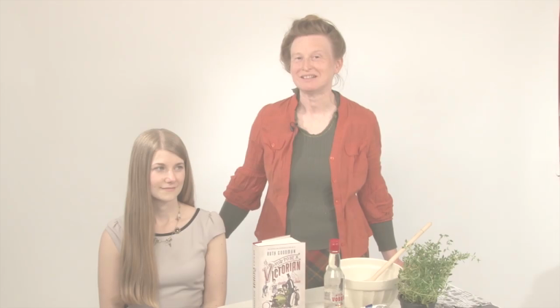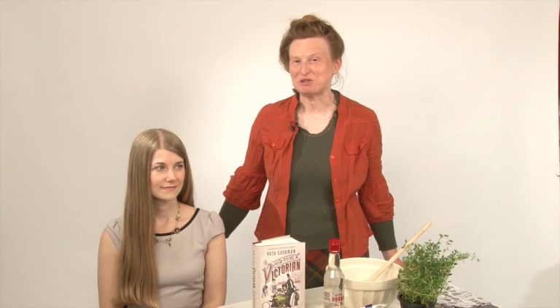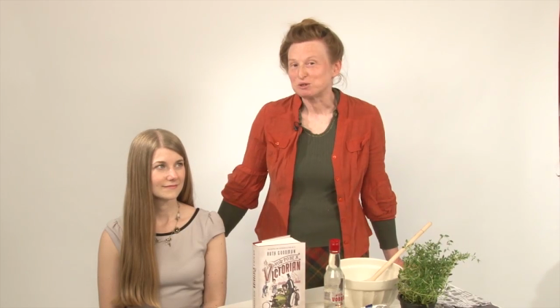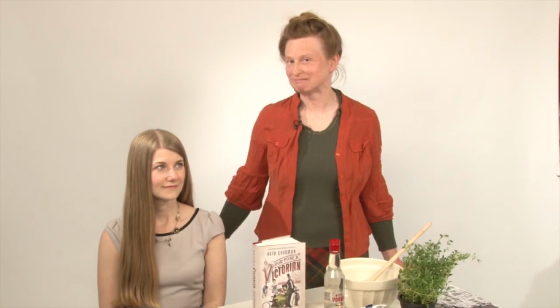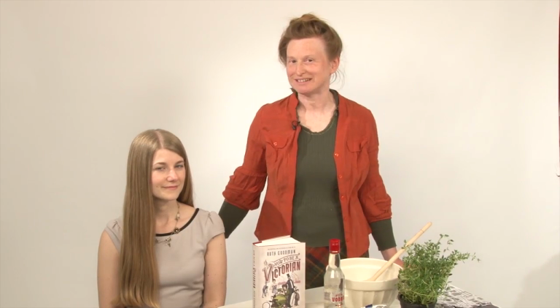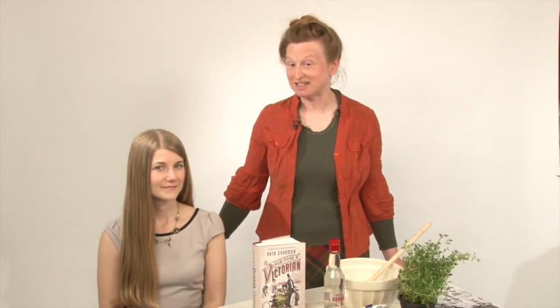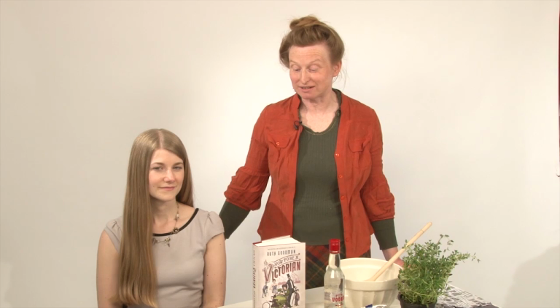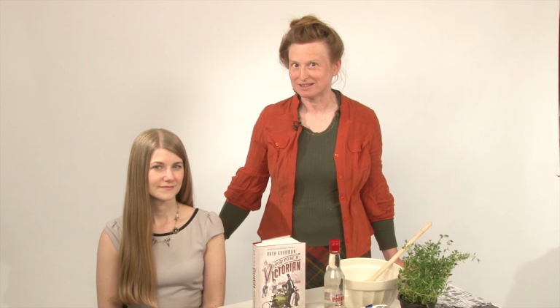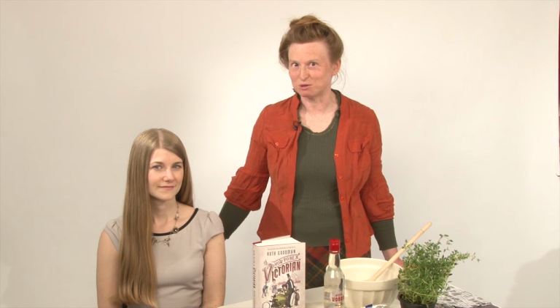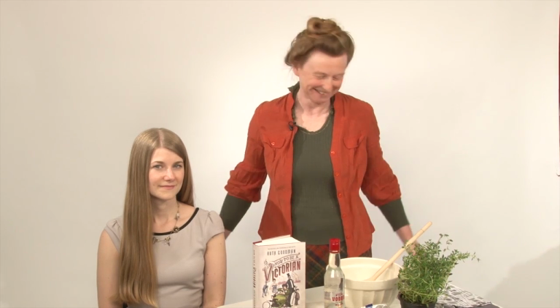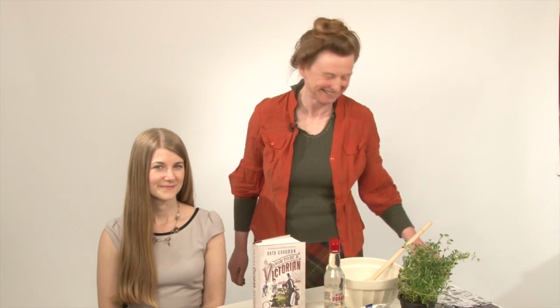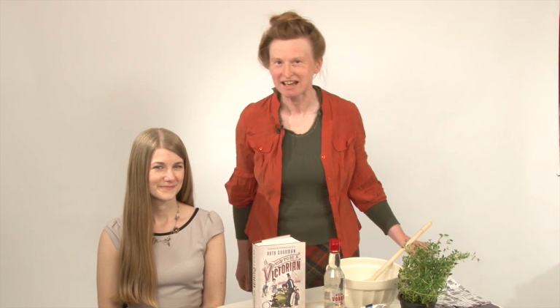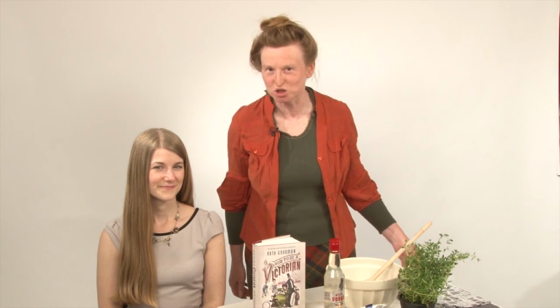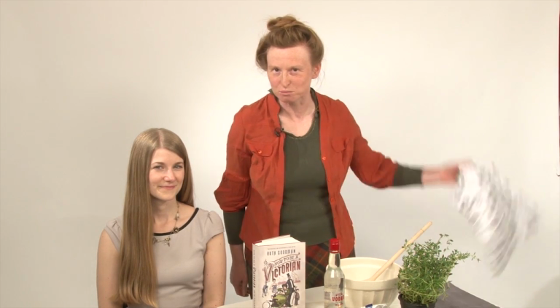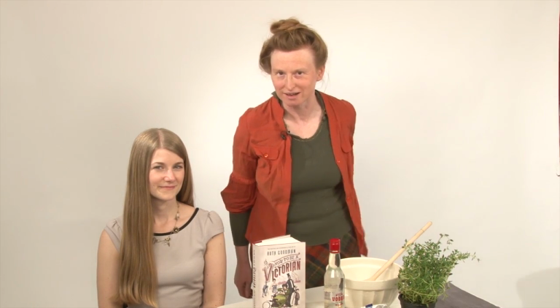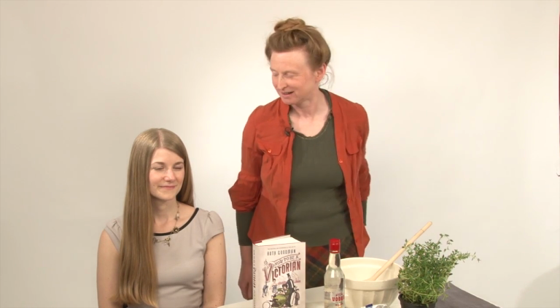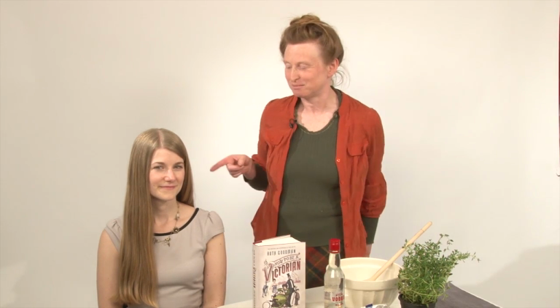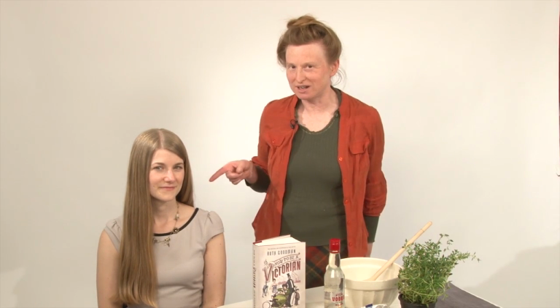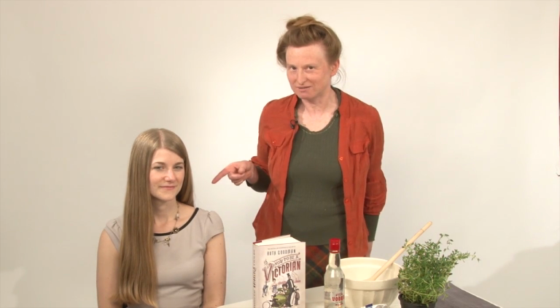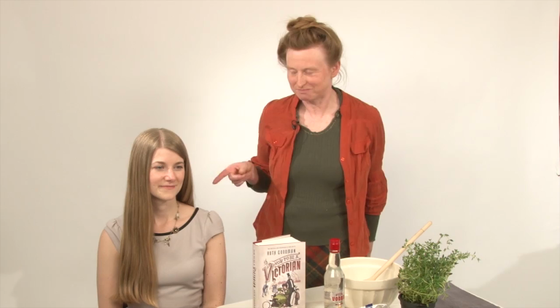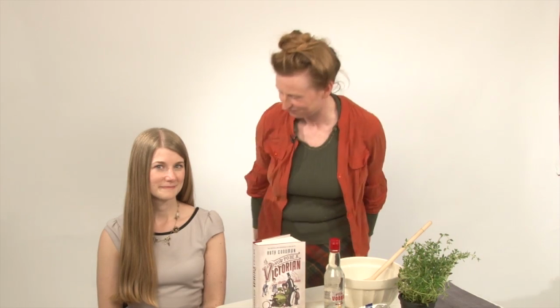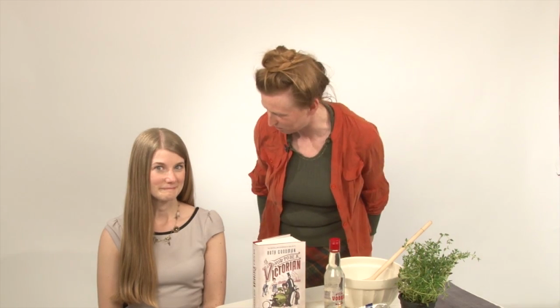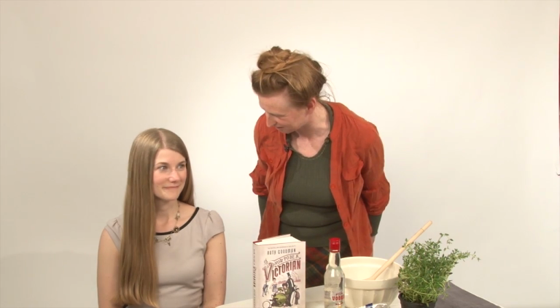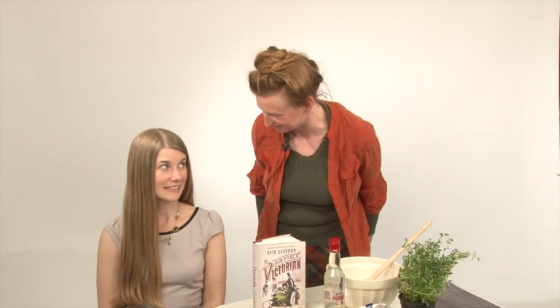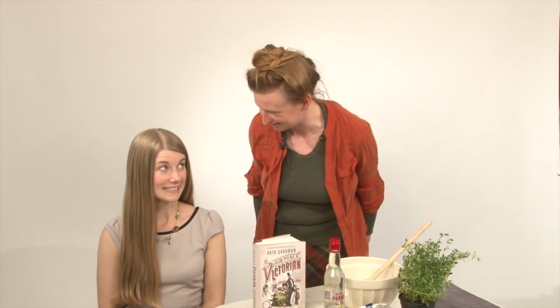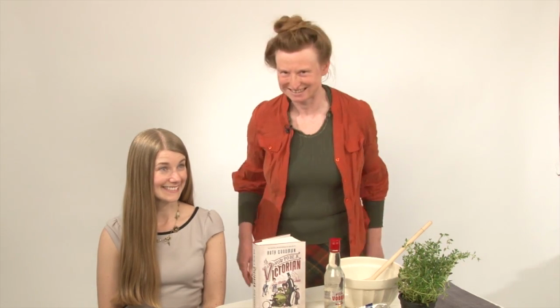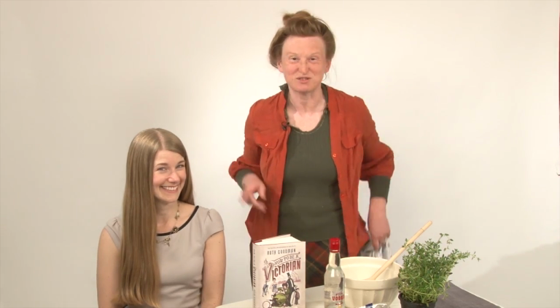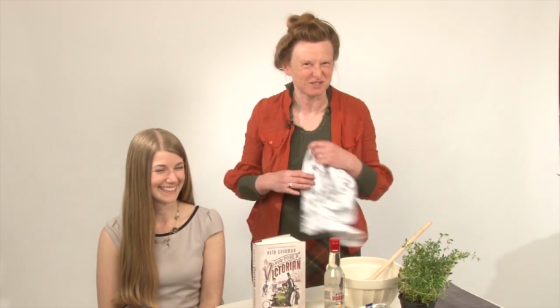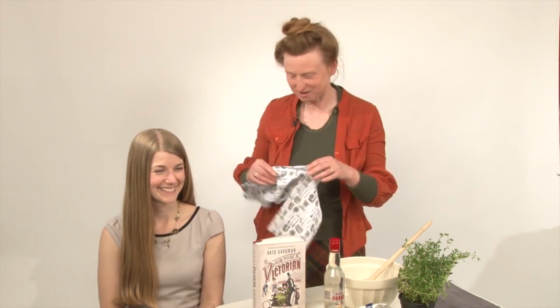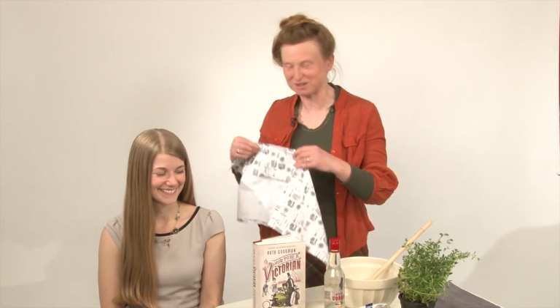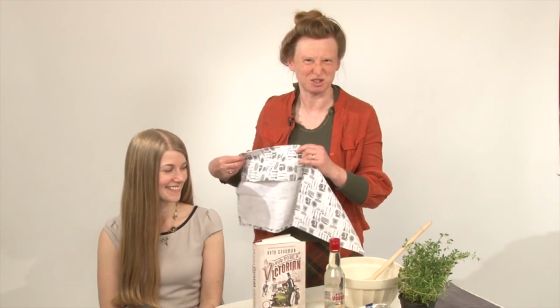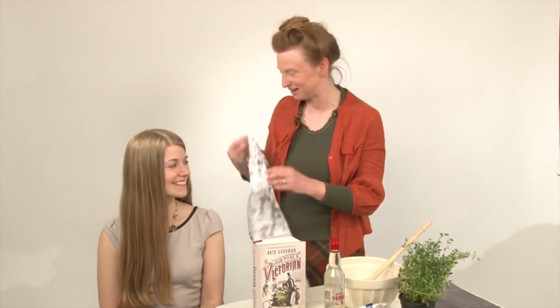Hello, I'm Ruth Goodman, and I have indeed written said book. I've also brought here my willing victim. She's feeling rather victimized at the moment because I'm going to do her hair.